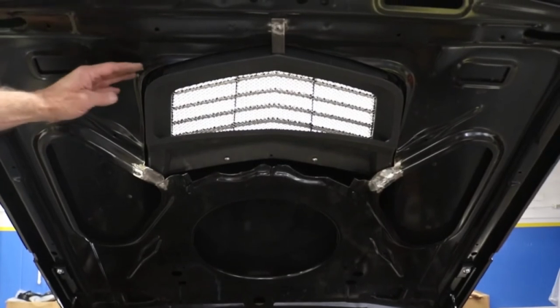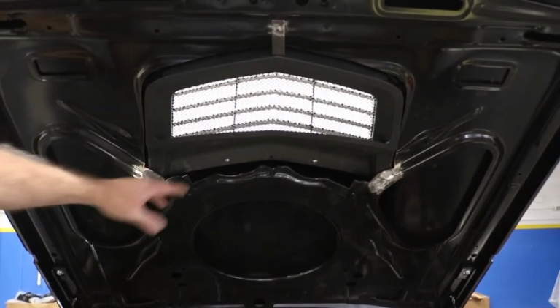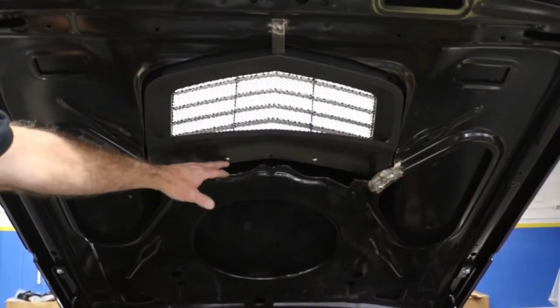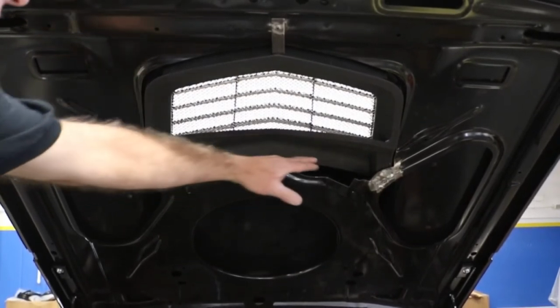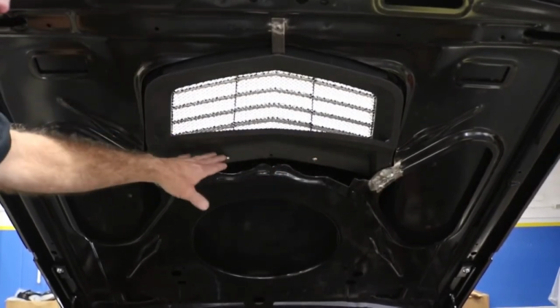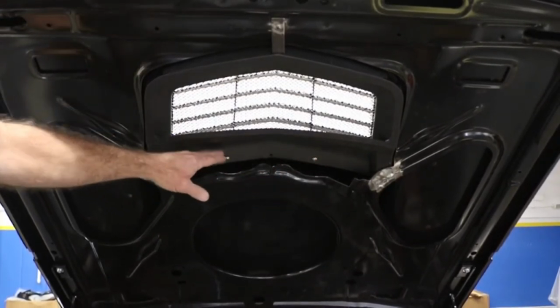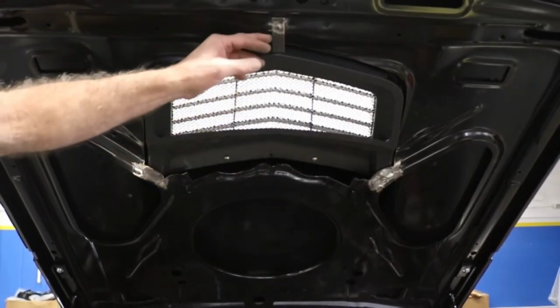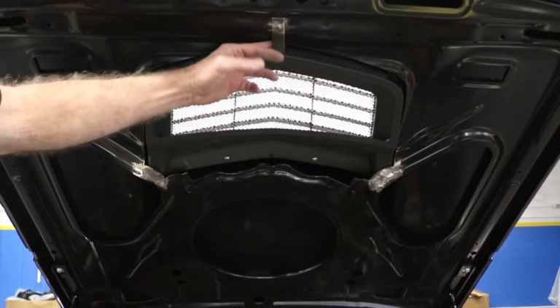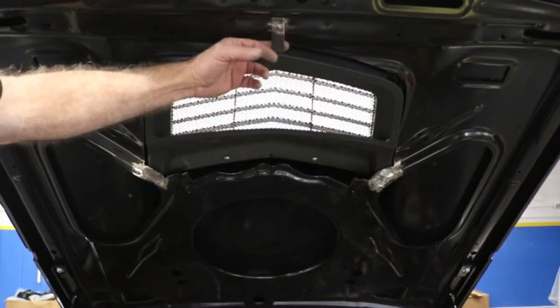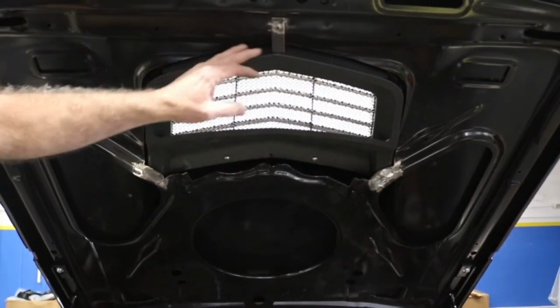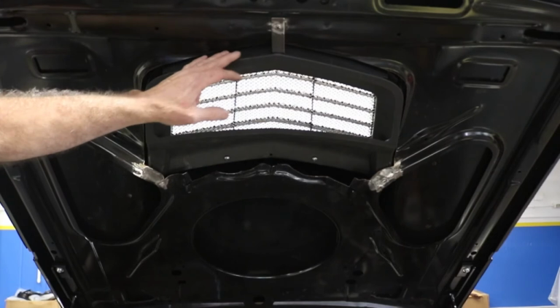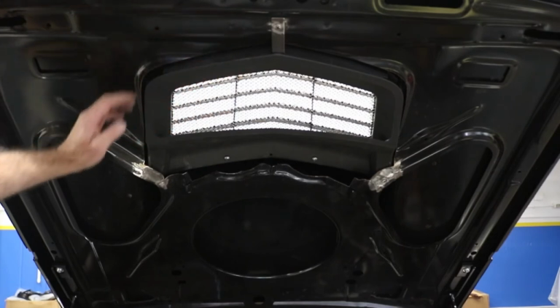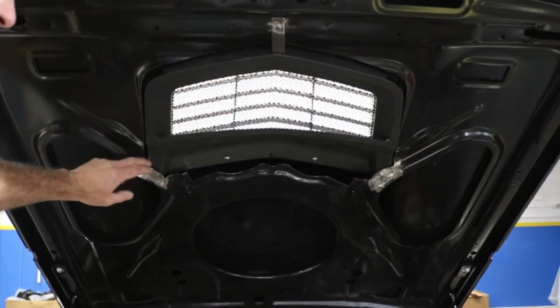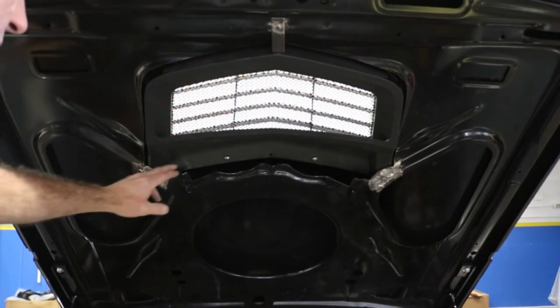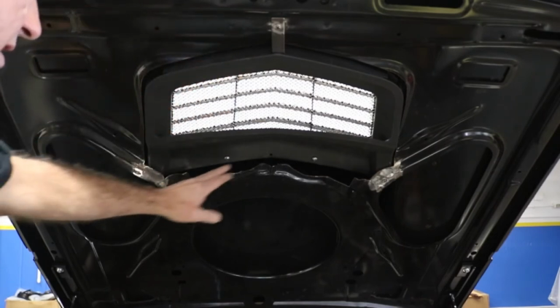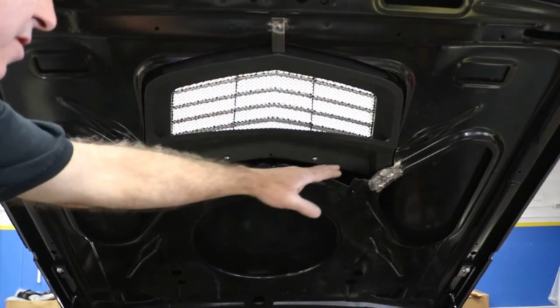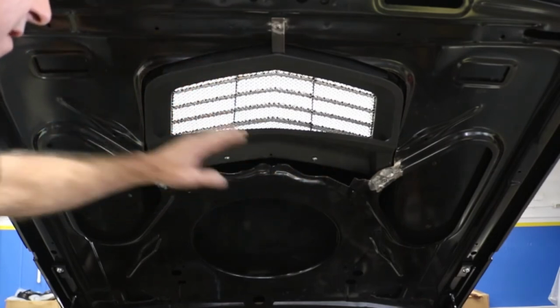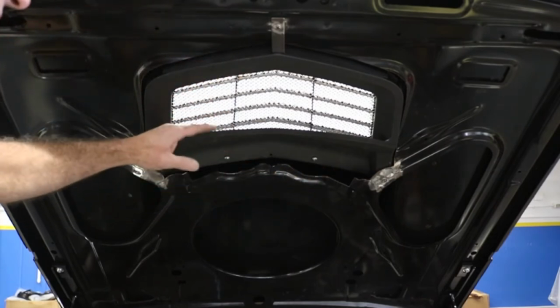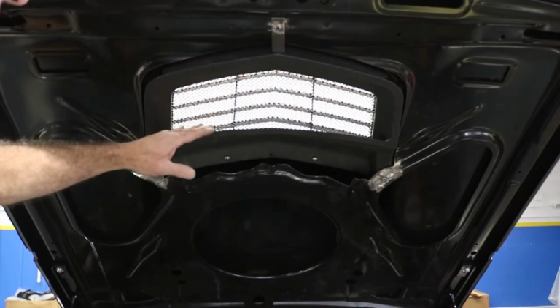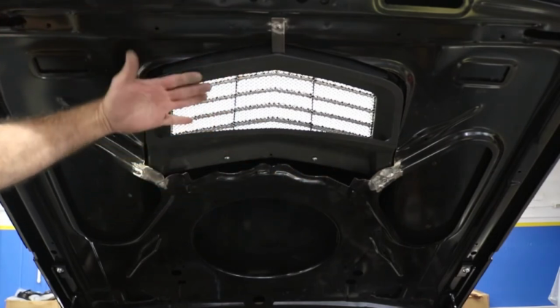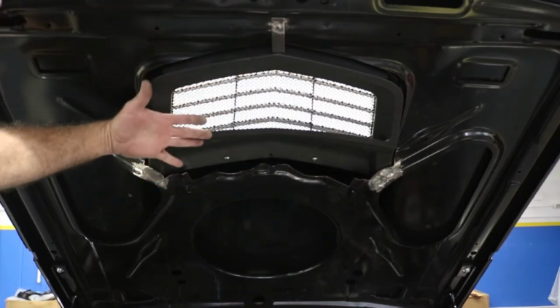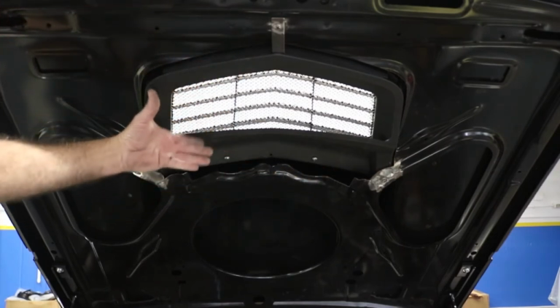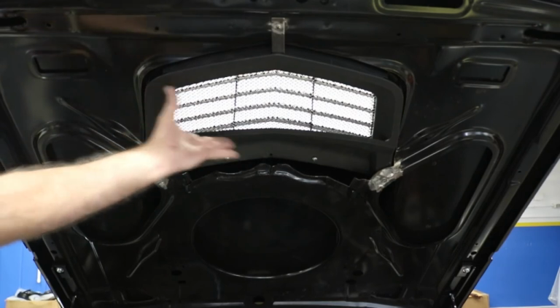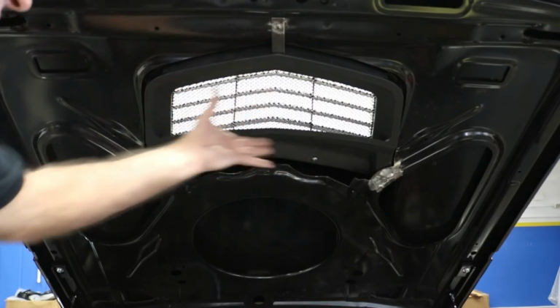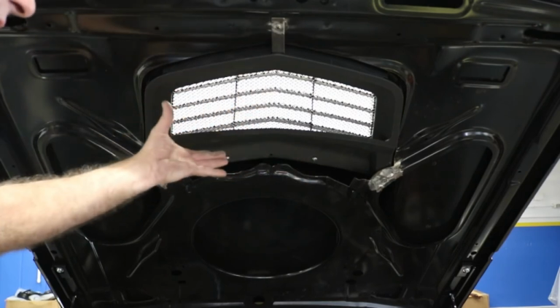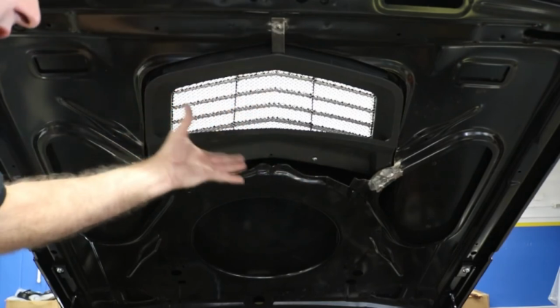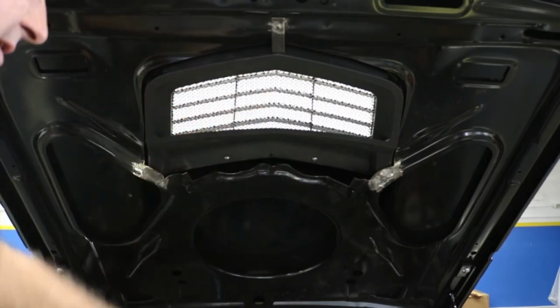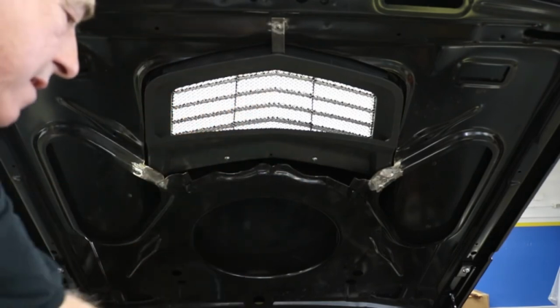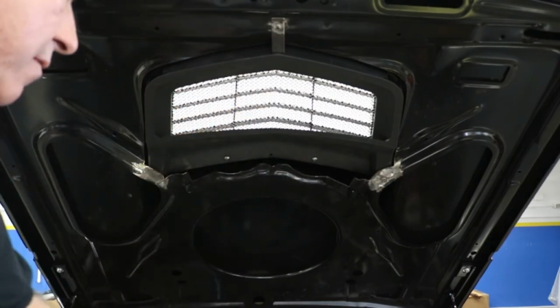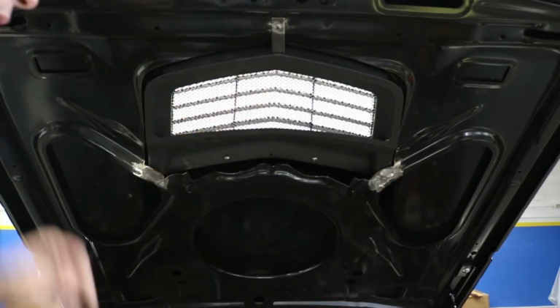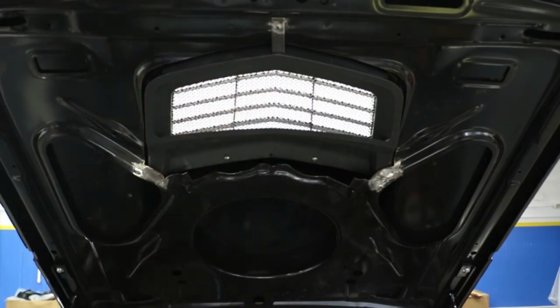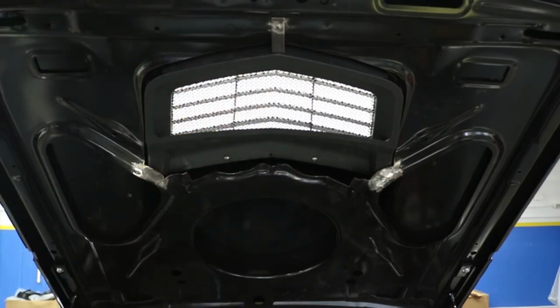We just have it attached right here in the back and a little clip up in front here. You can see where we actually cut this hood out — it fits nice and tight. We're going to have our air box connect right here in this area right above the pulleys.